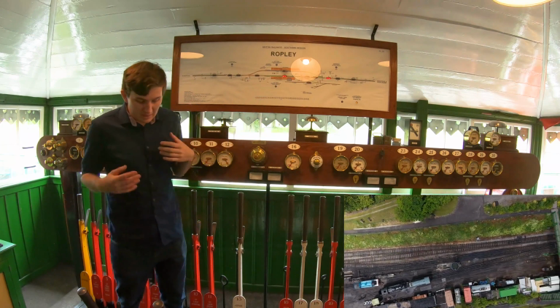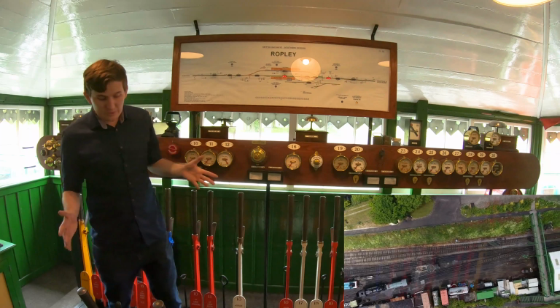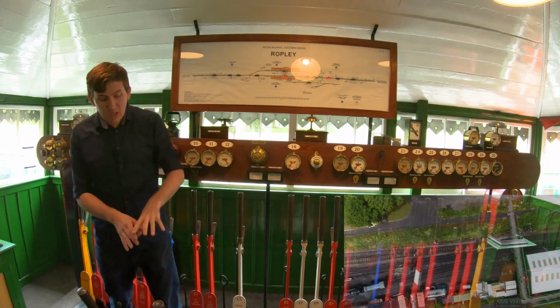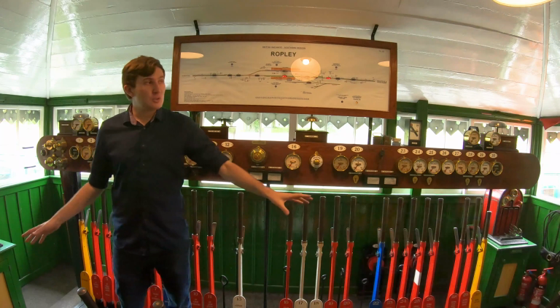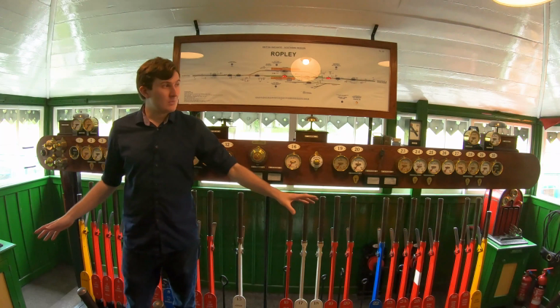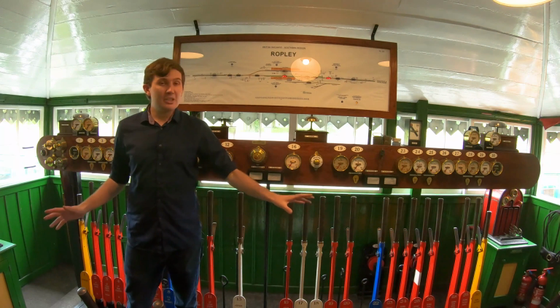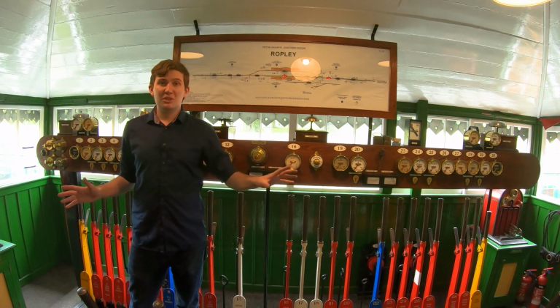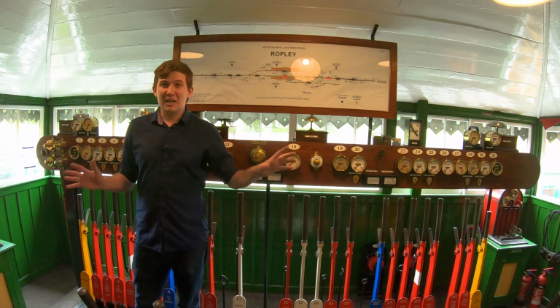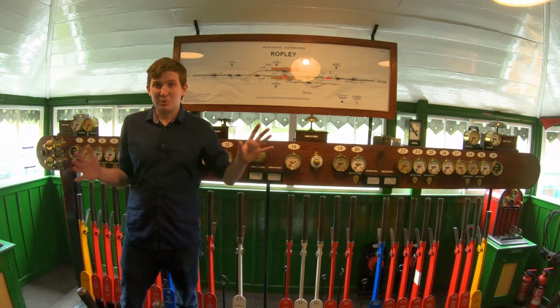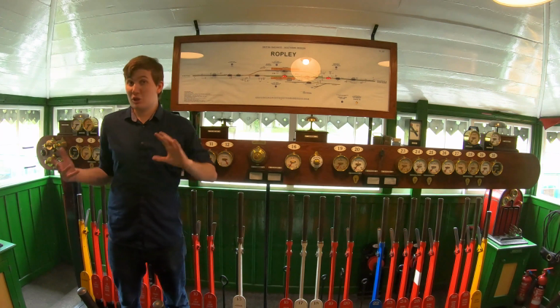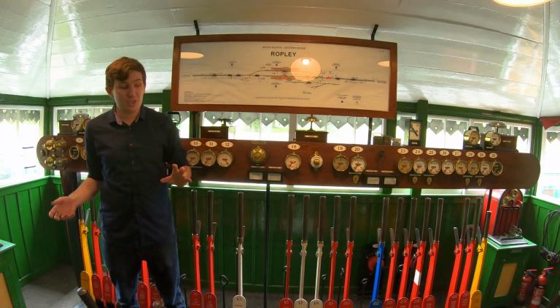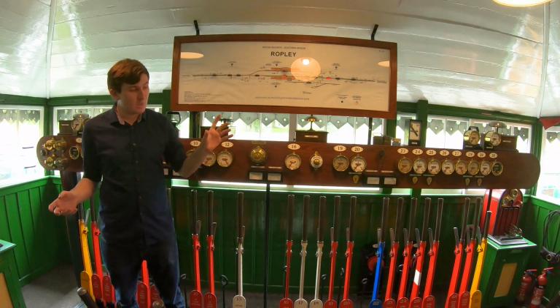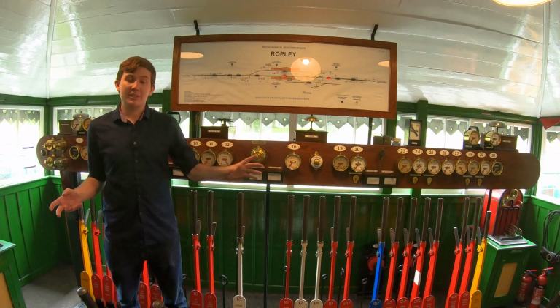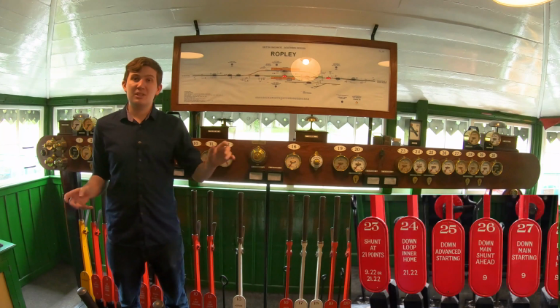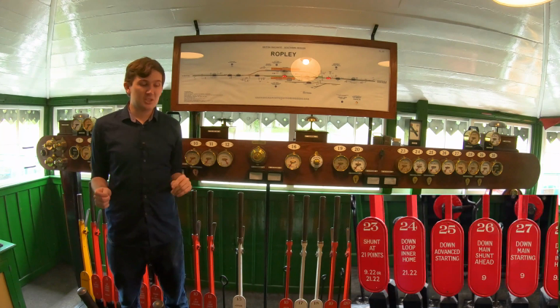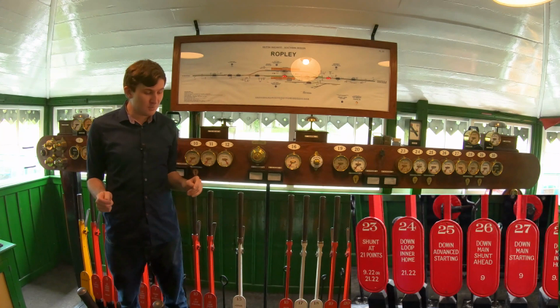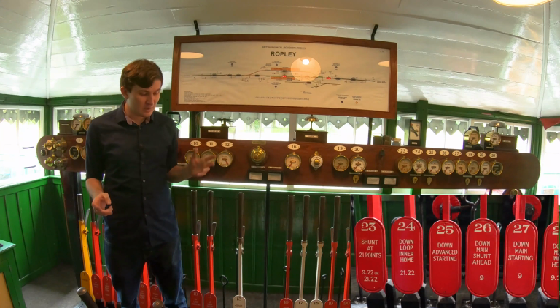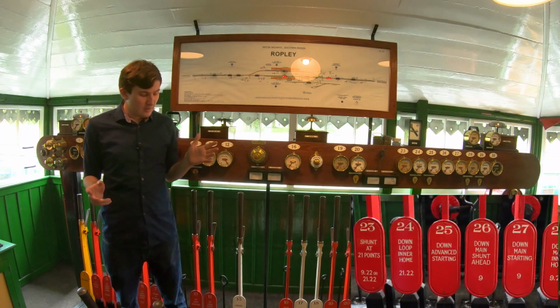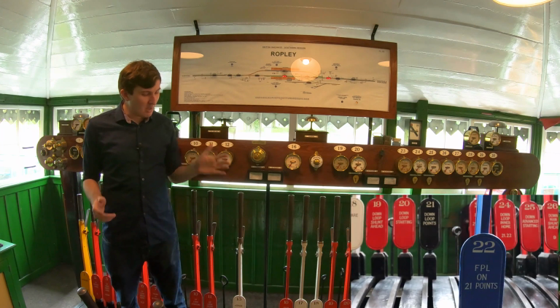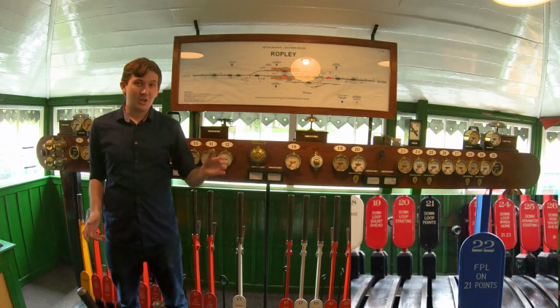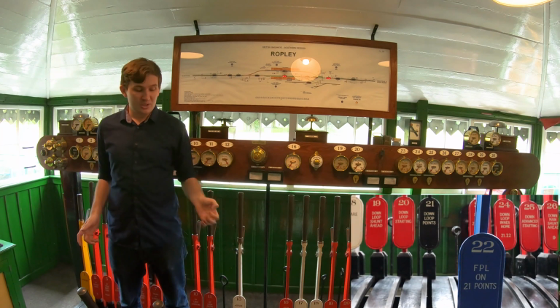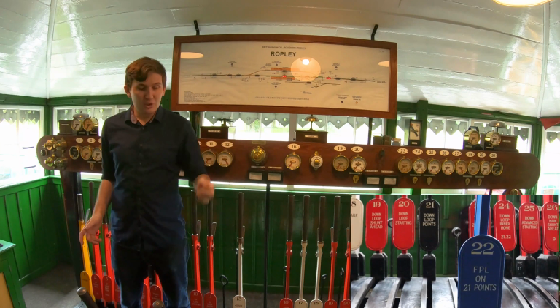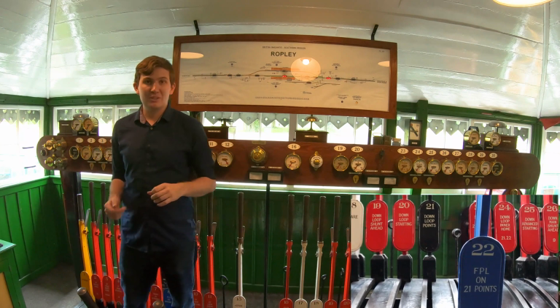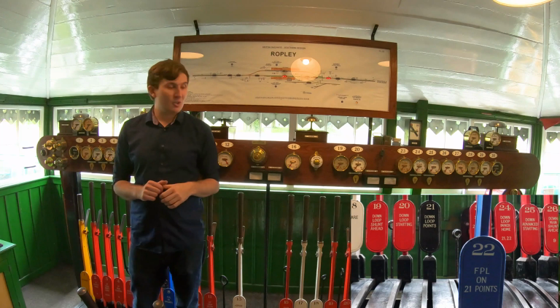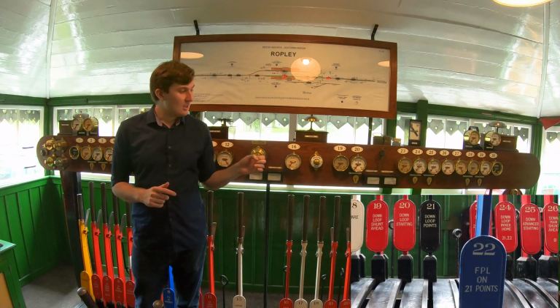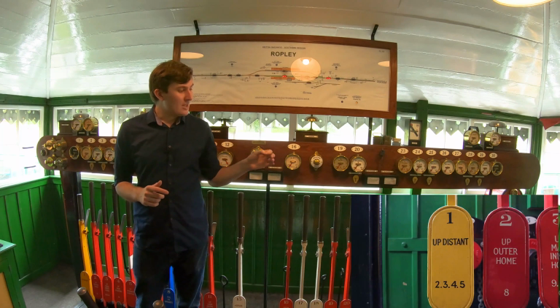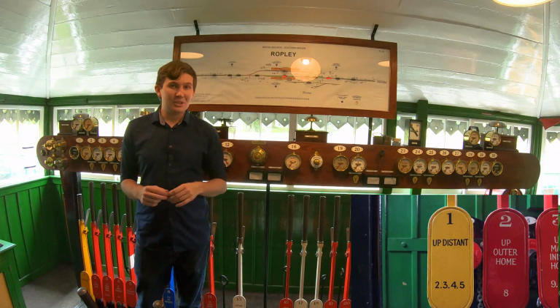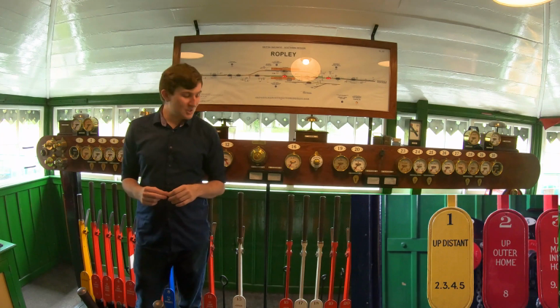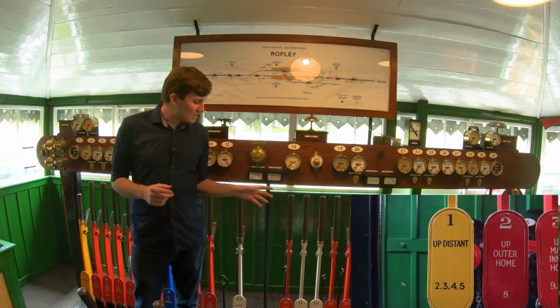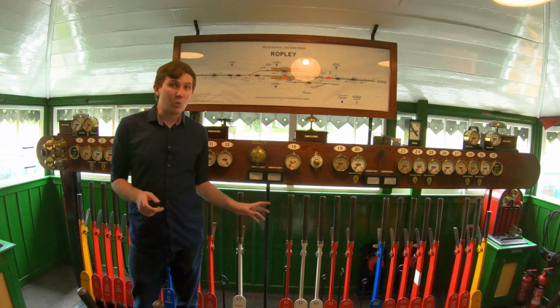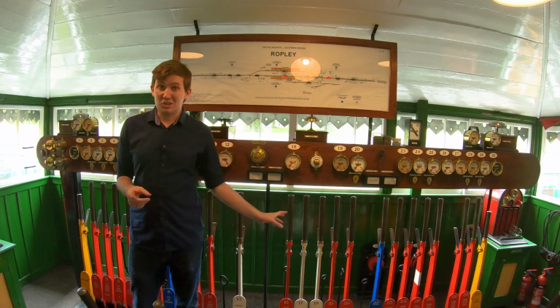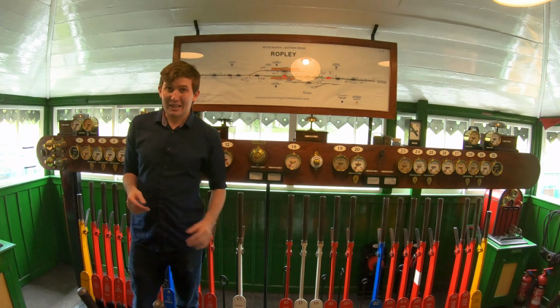The next thing are the levers — these are what the signalman actually pulls to control. The reds are the signals. The blacks are the points. The blues are the facing point locks. The yellows are distance signals. And whites are just spare levers.